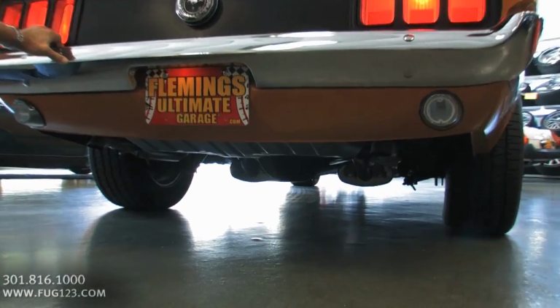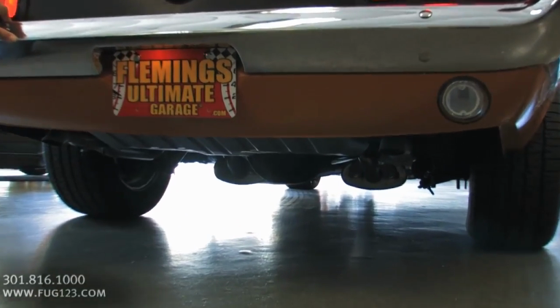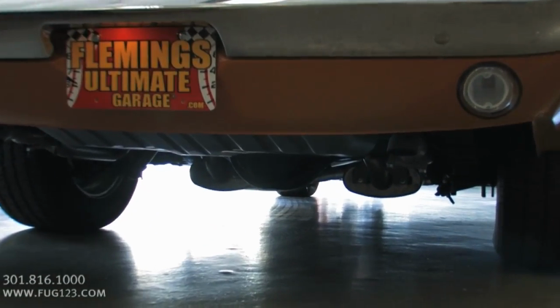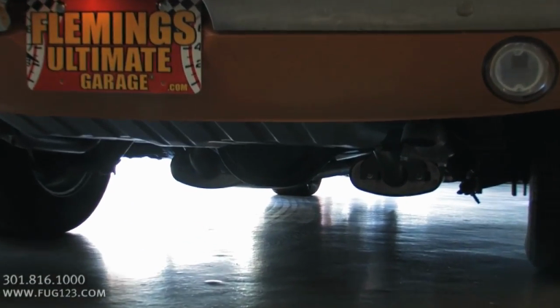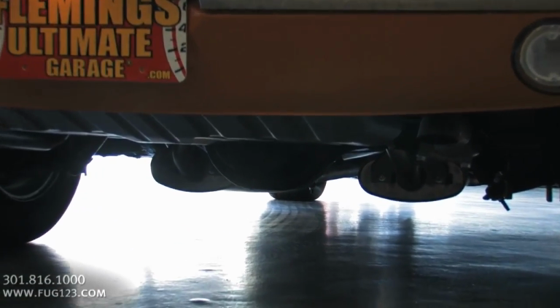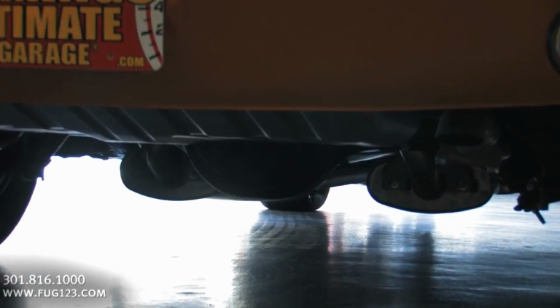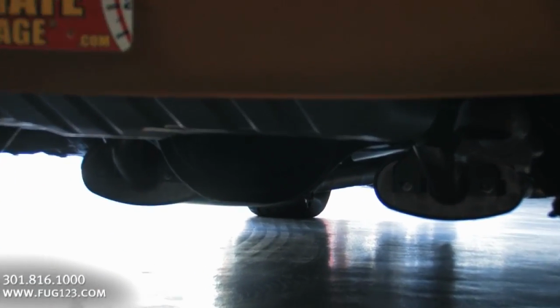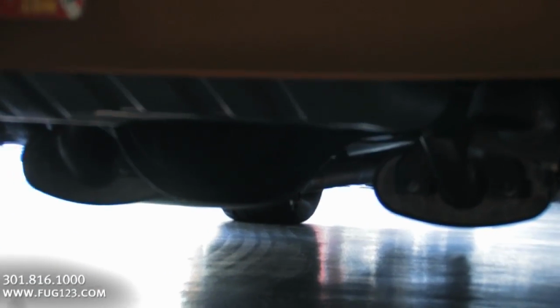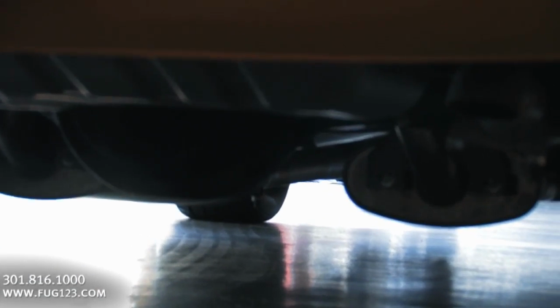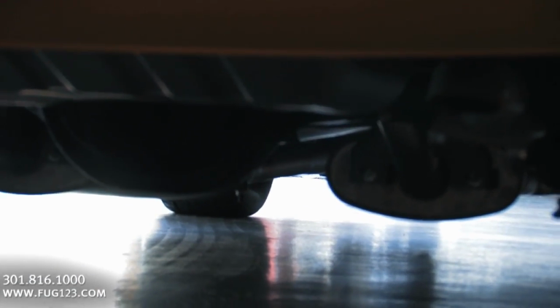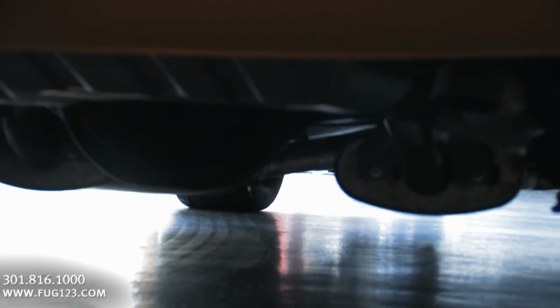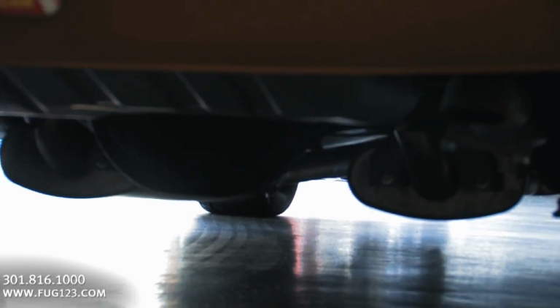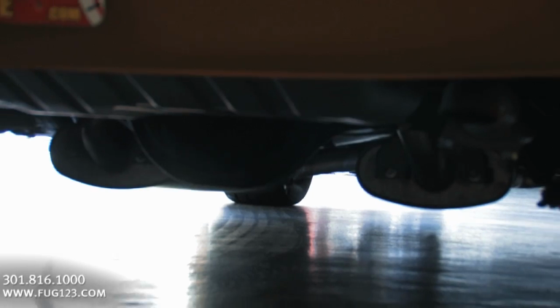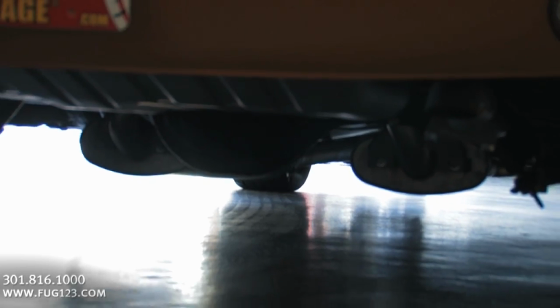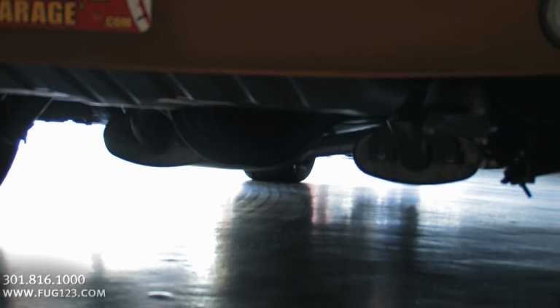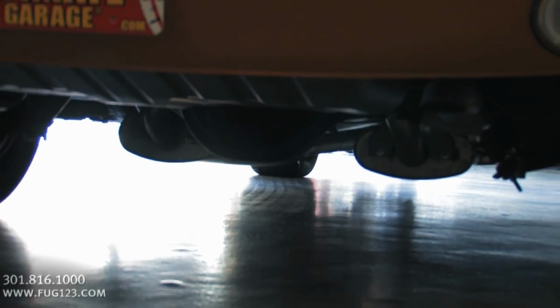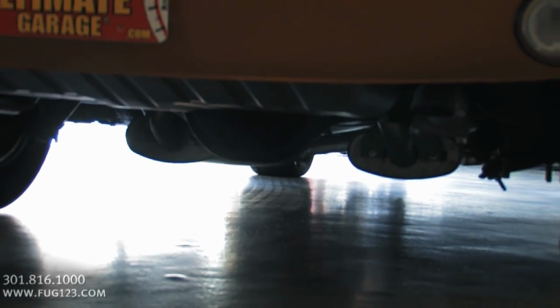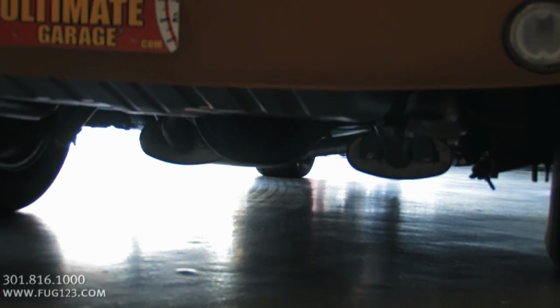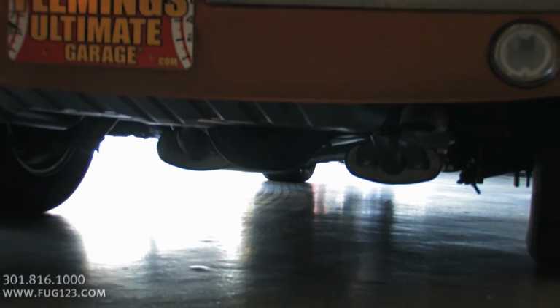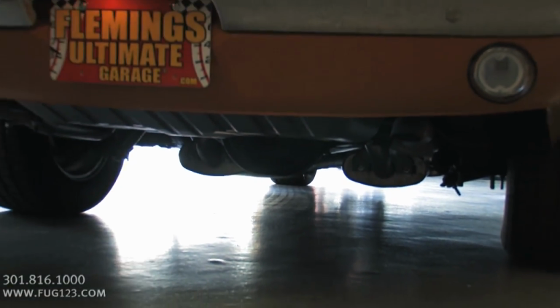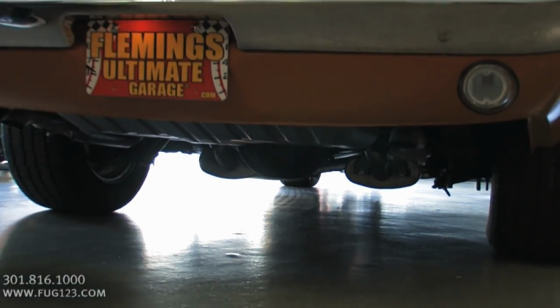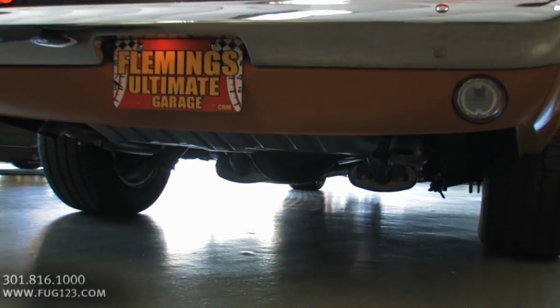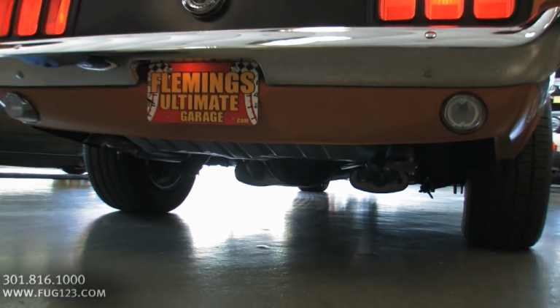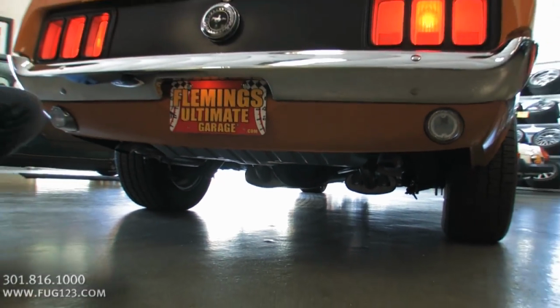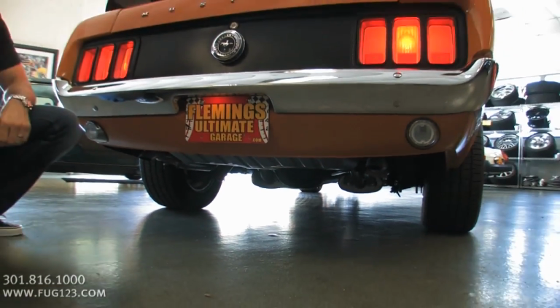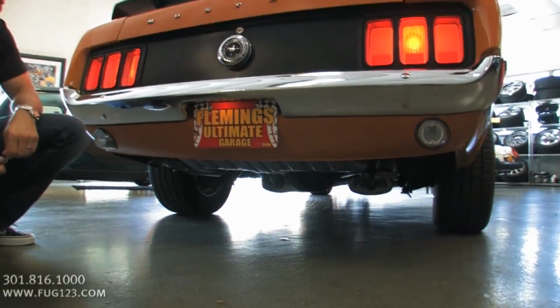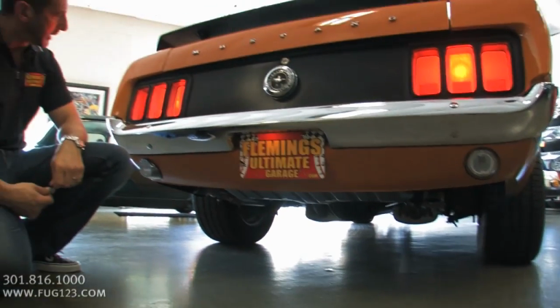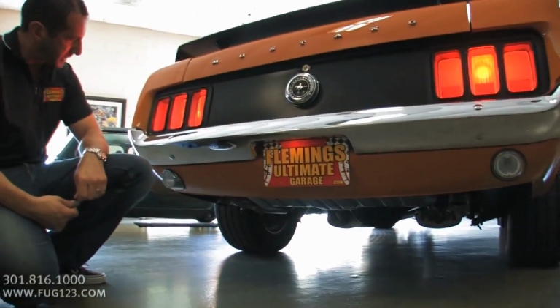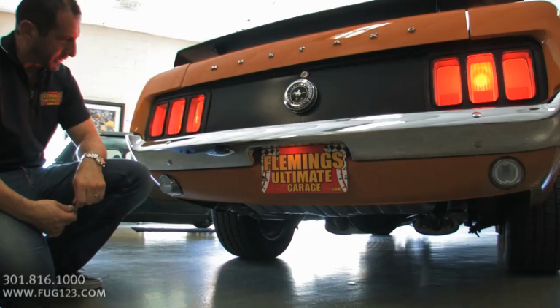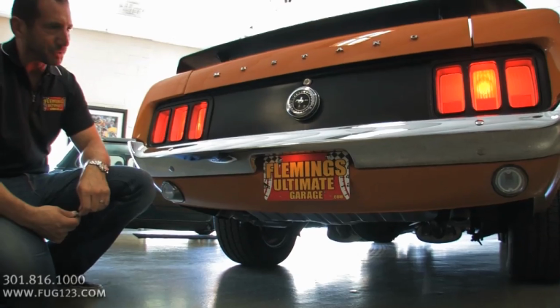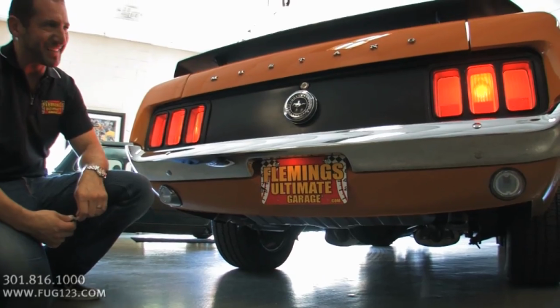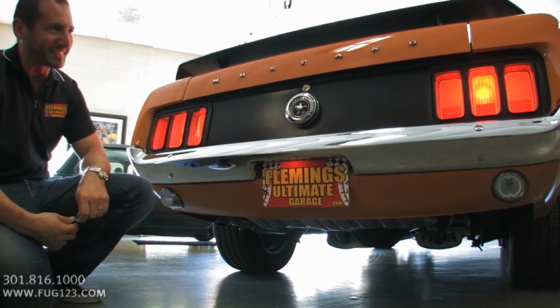The gas tank is new. Bolts, frame, all that stuff — all detailed, painted, sanded, cleaned. Everything looks really nice on this car. It's like getting kind of a new 1970 Boss 302. There's just not a lot of those cars out there.